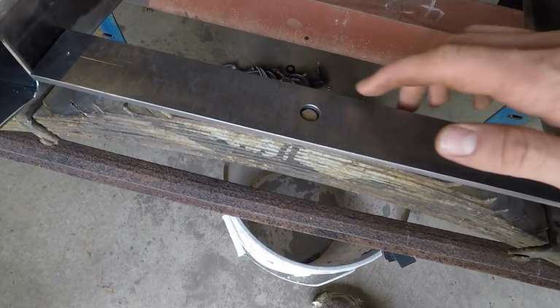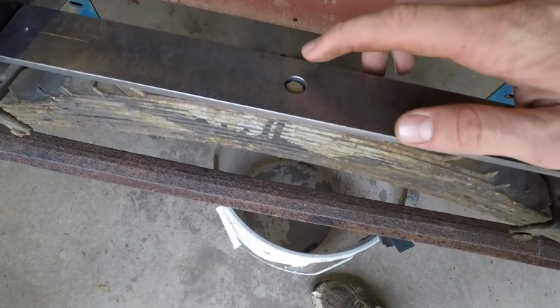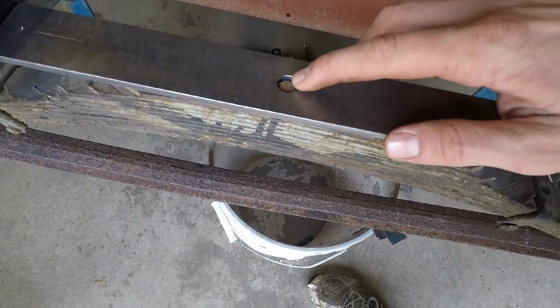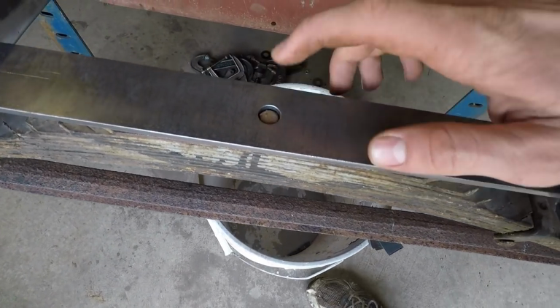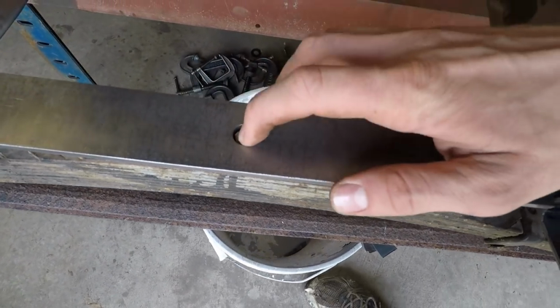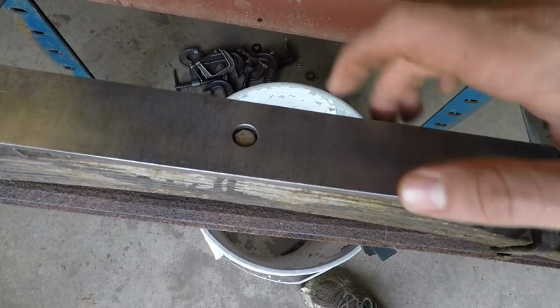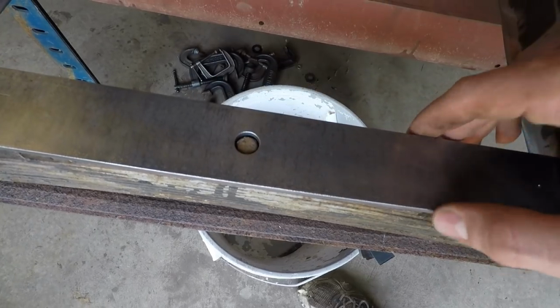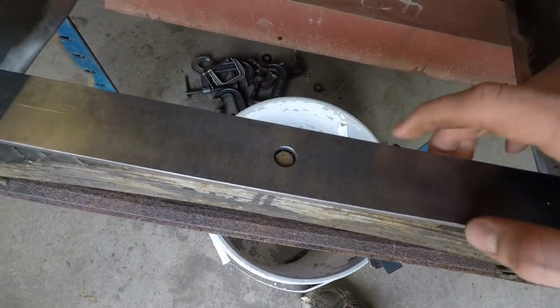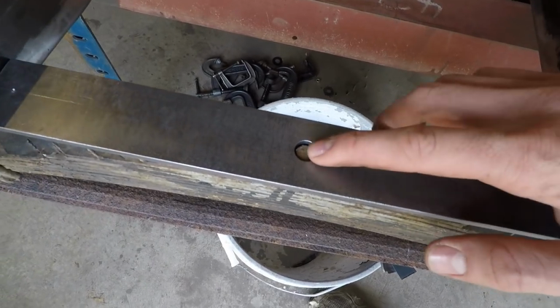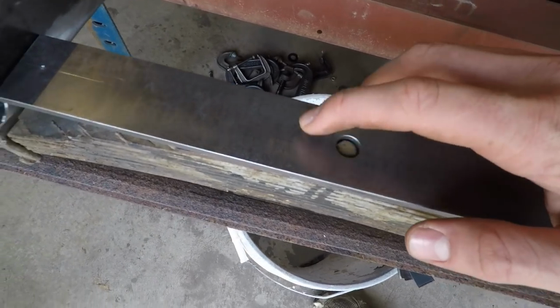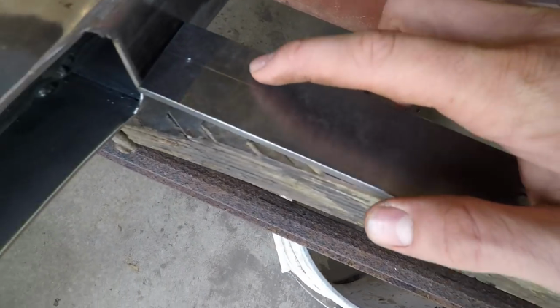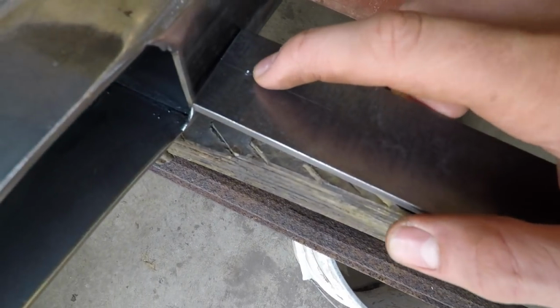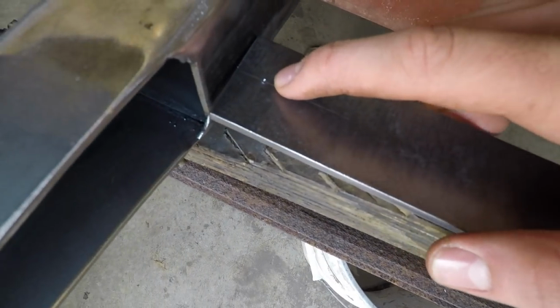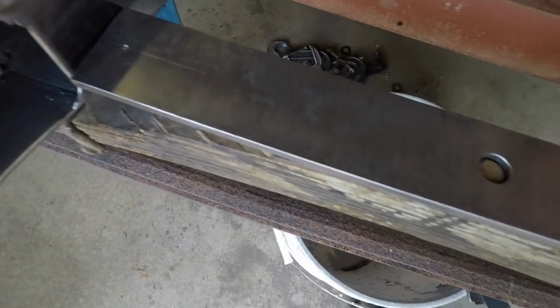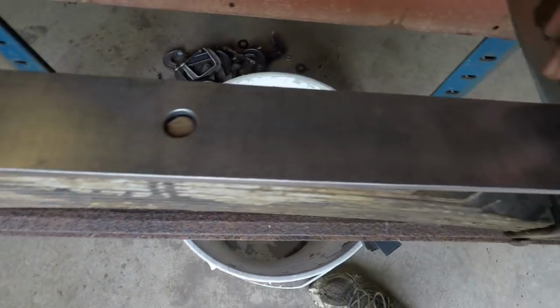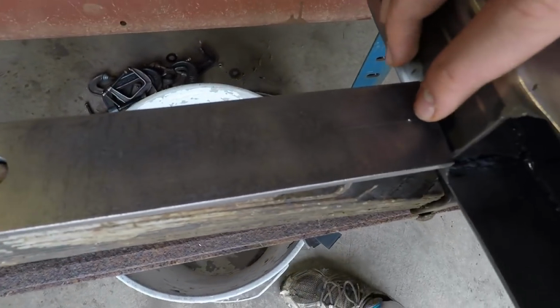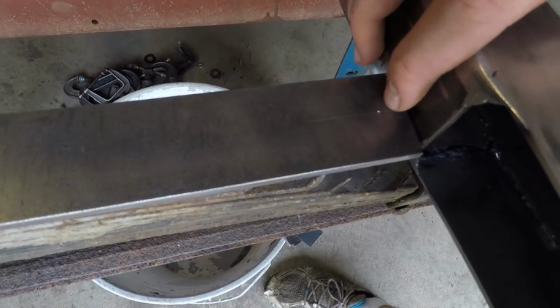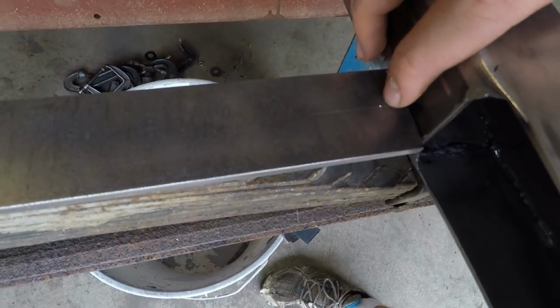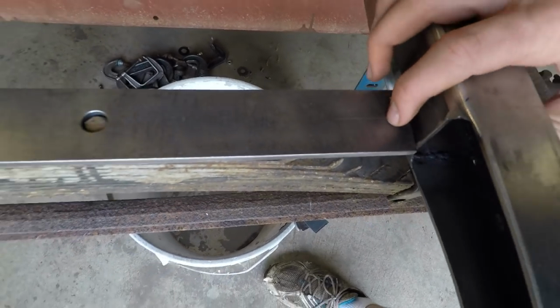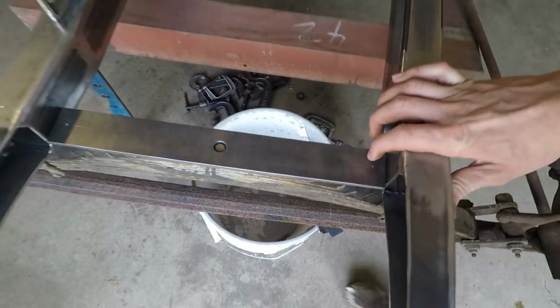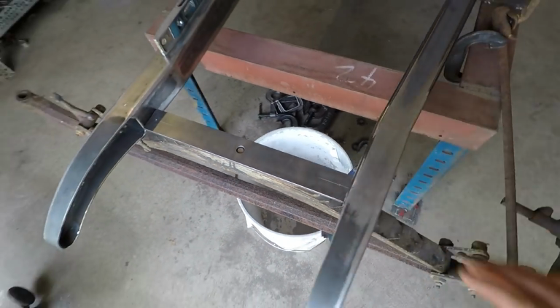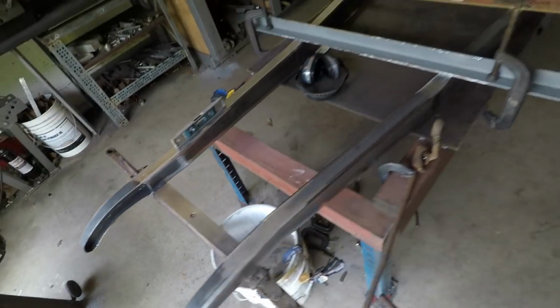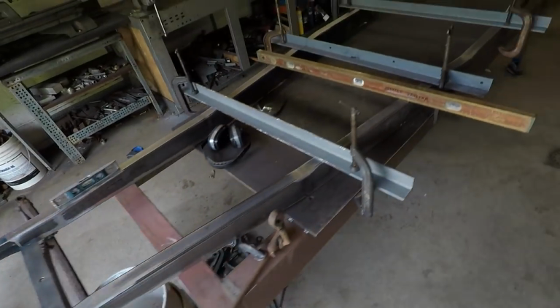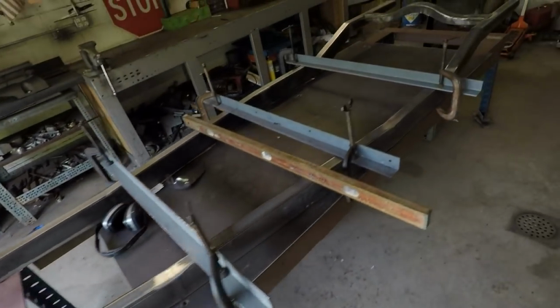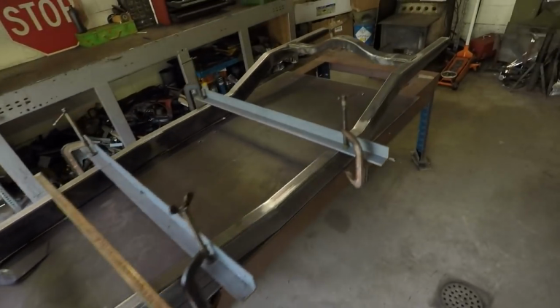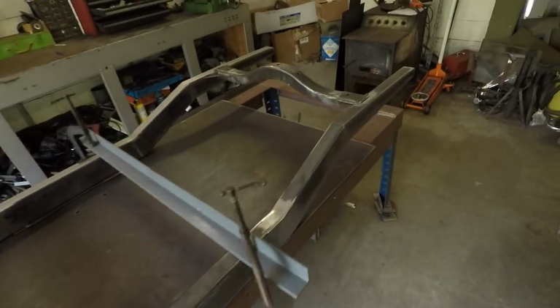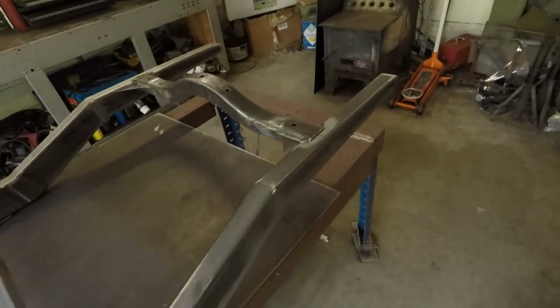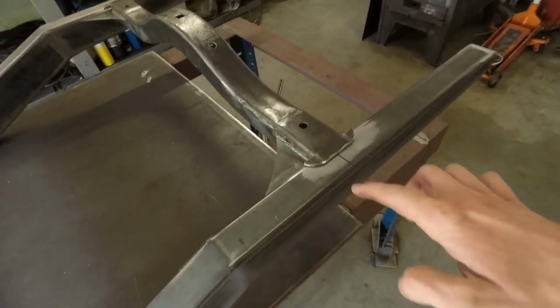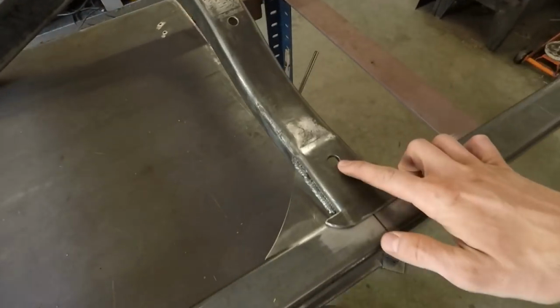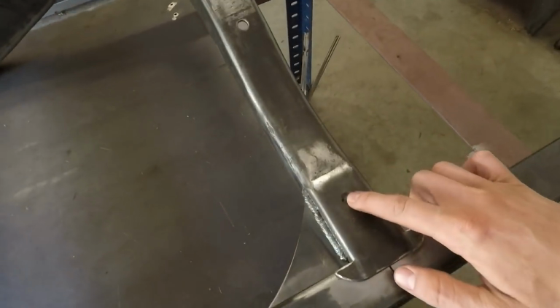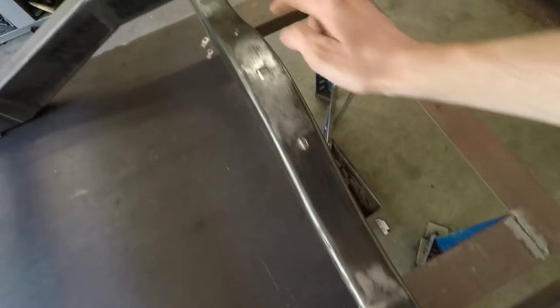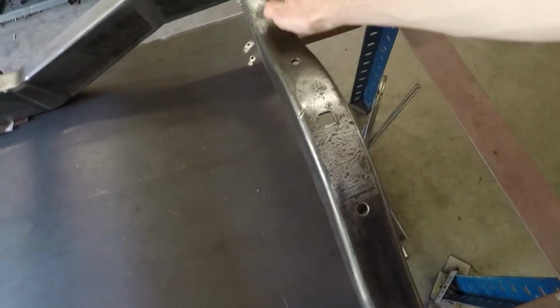So after I drilled this center hole here for that bolt right there, I measured out from there to make these two reference points on either side there. And then I can use those to measure from these holes here on the rear crossmember.